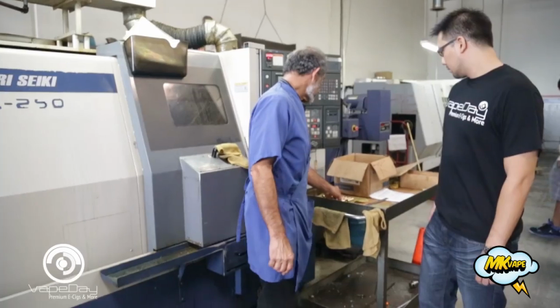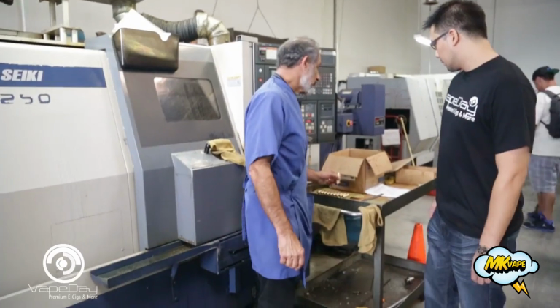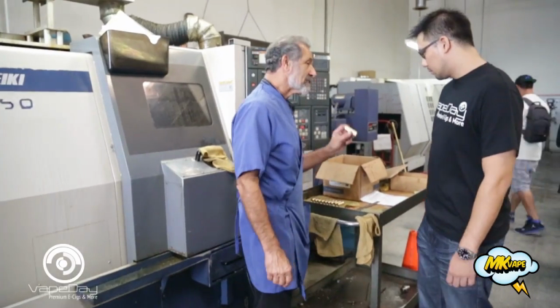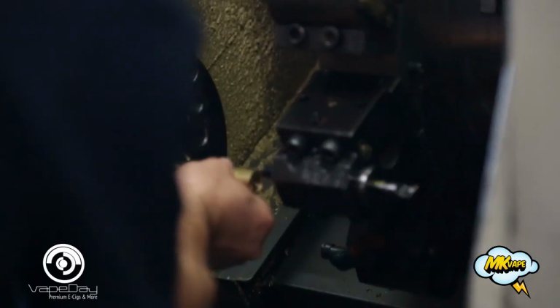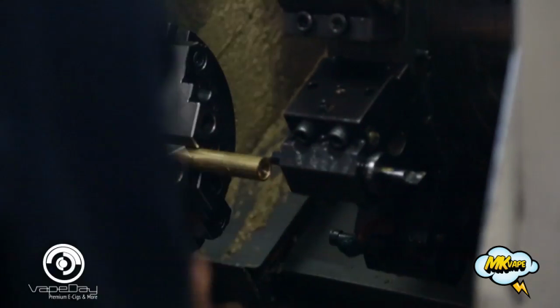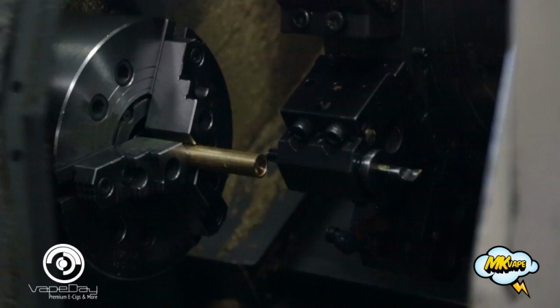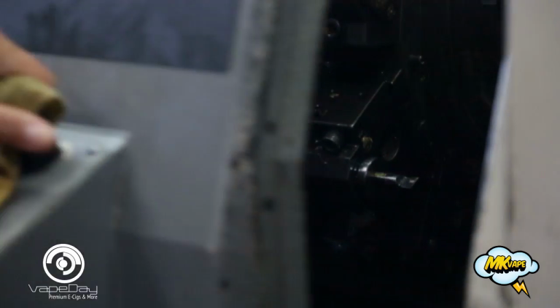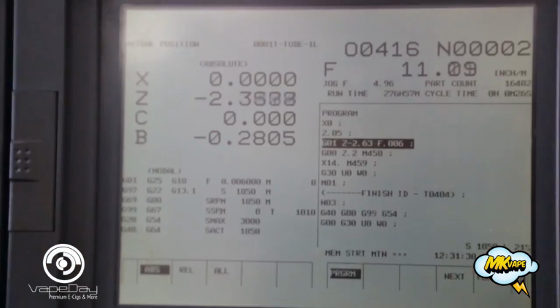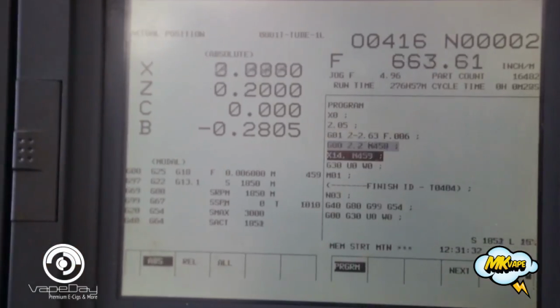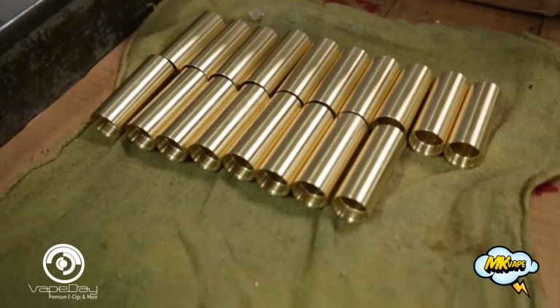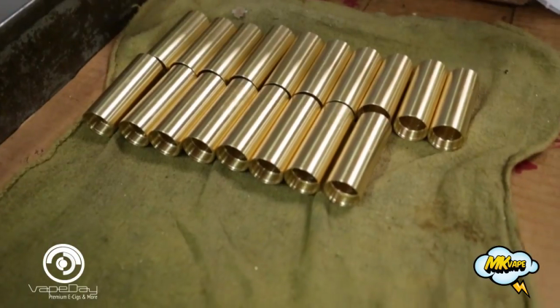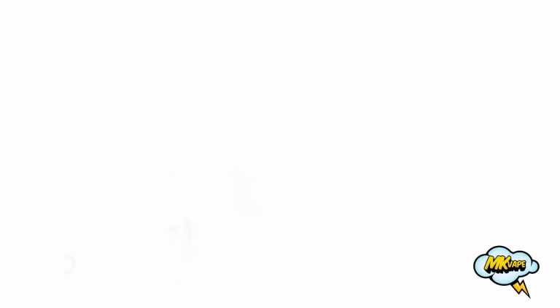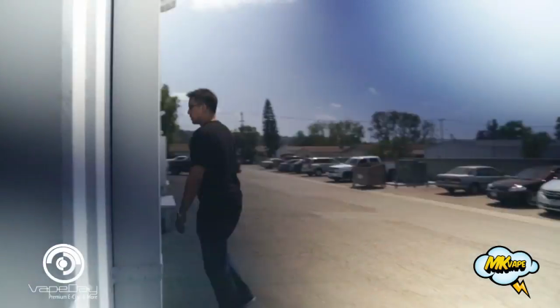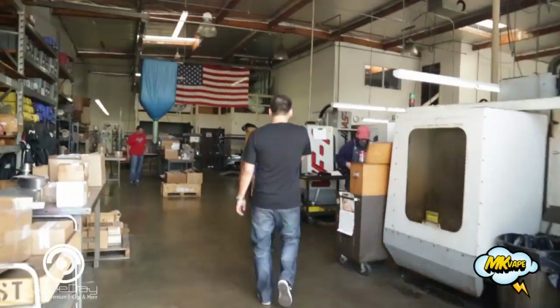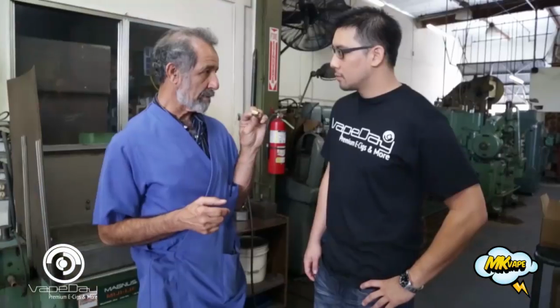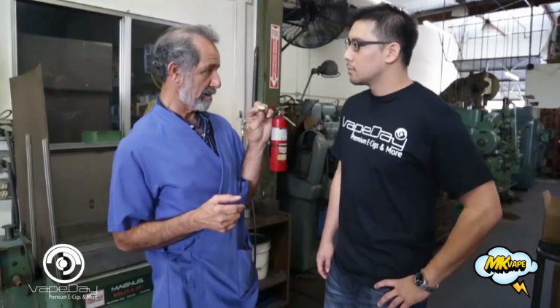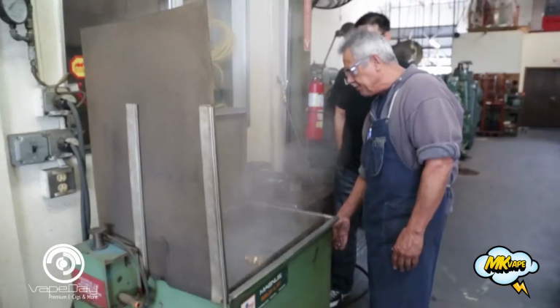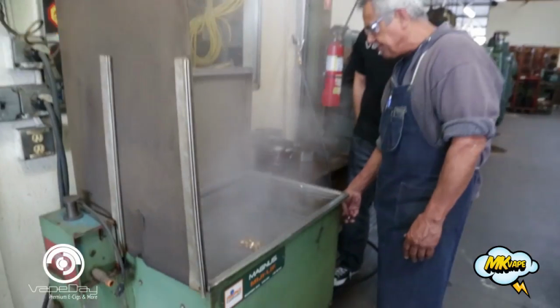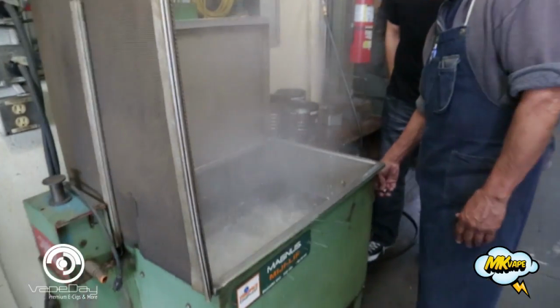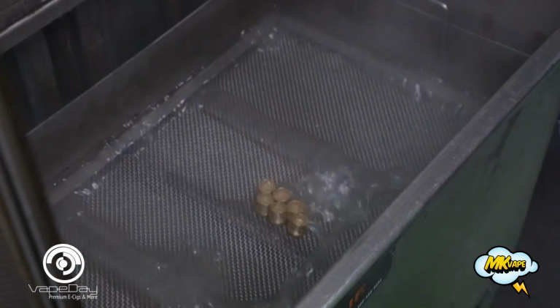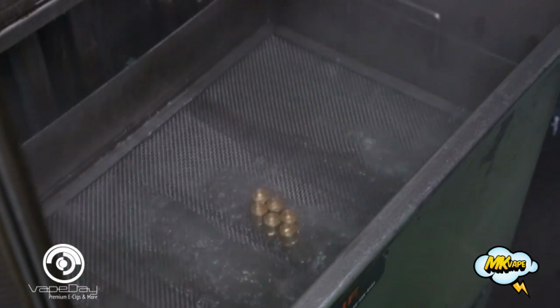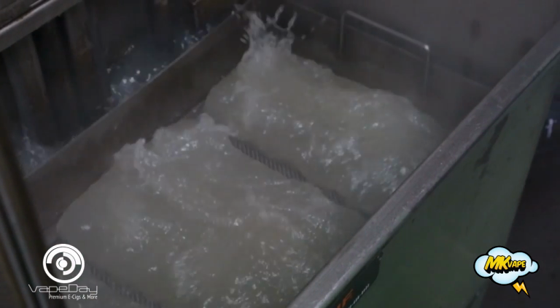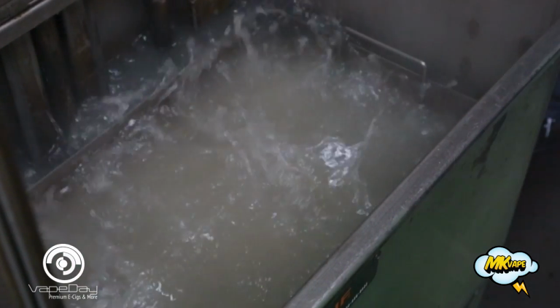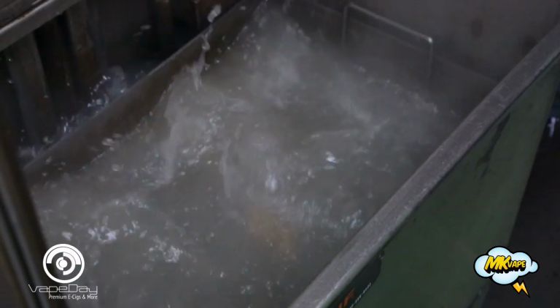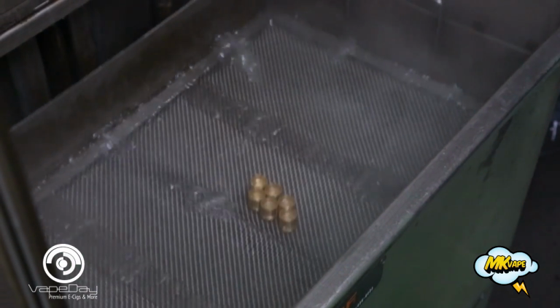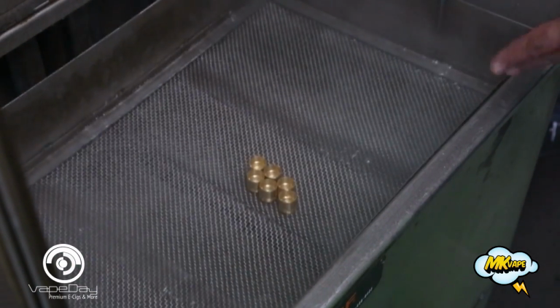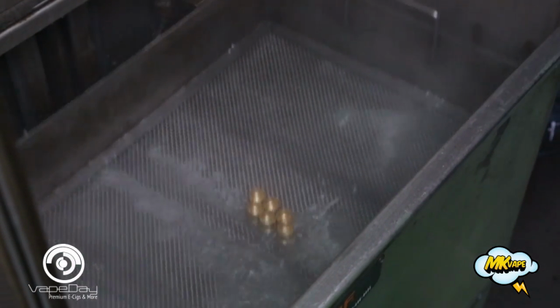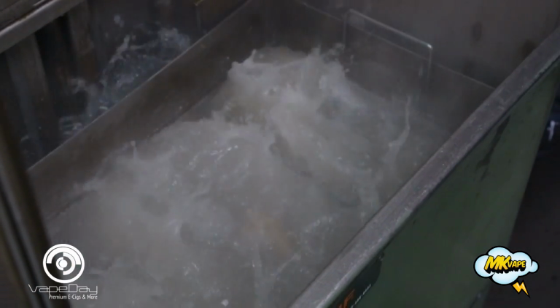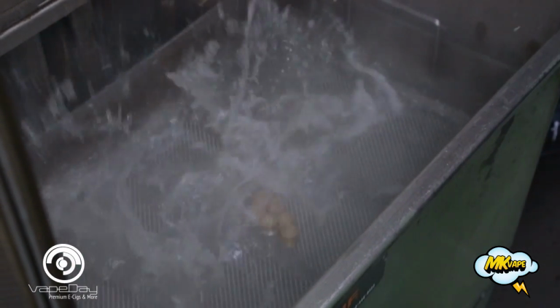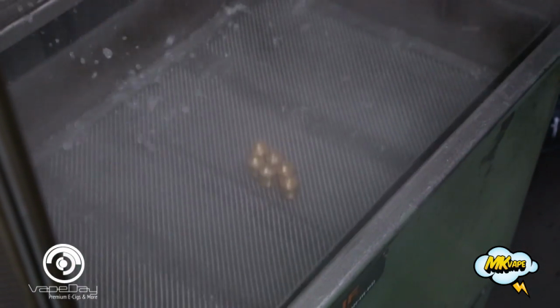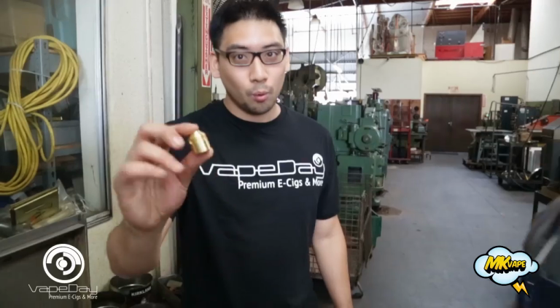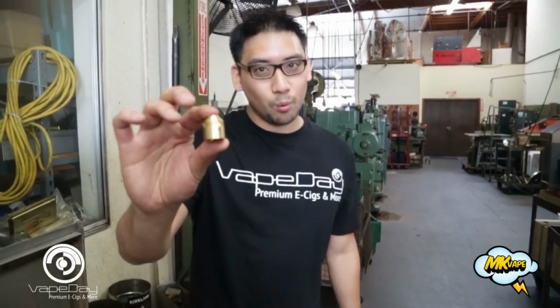This machine is manufacturing the tube. This is going to be the cleansing operation. We'll take the part and put it into this hot bath of water, which runs at about 360 degrees.